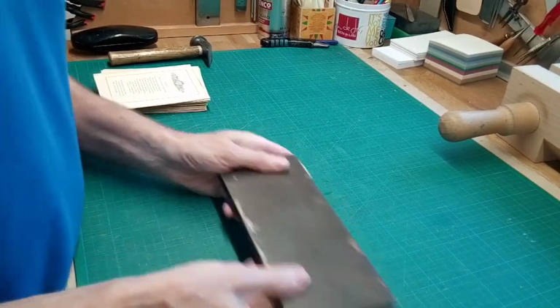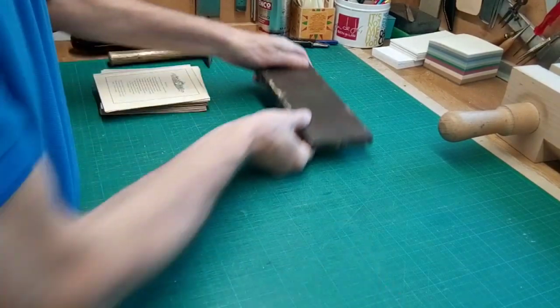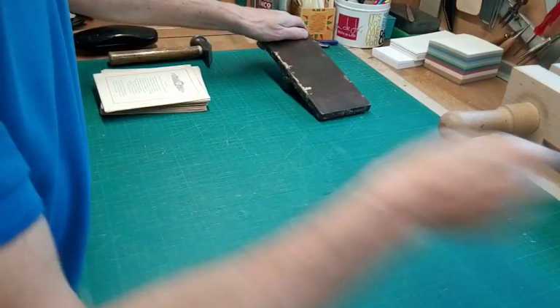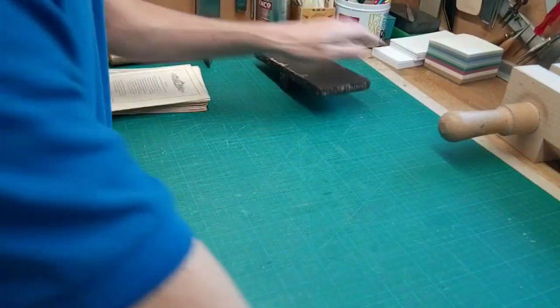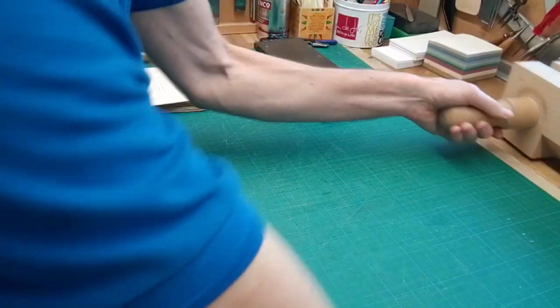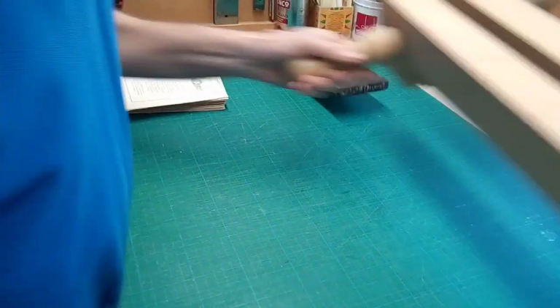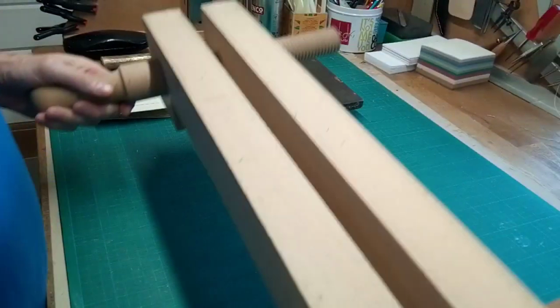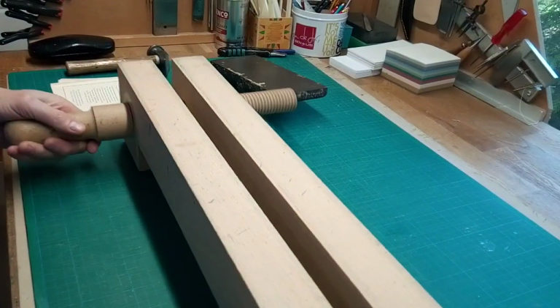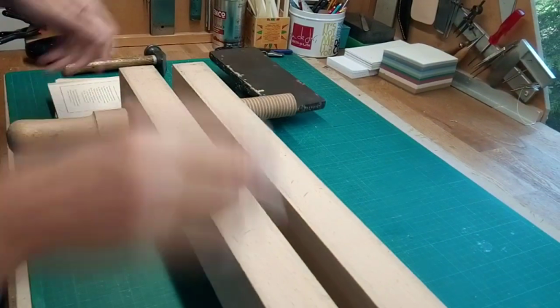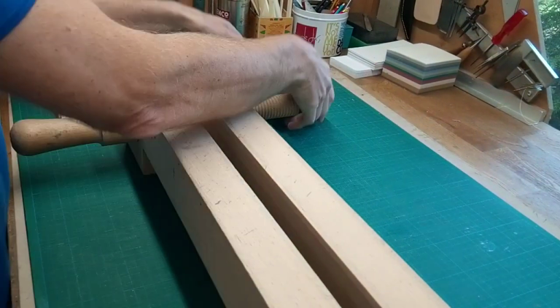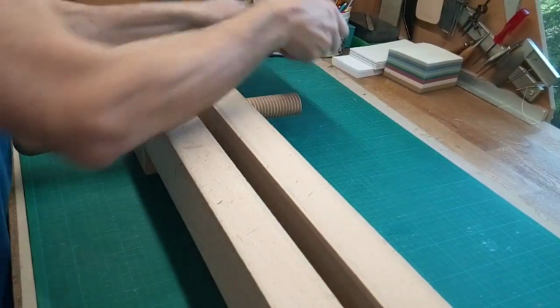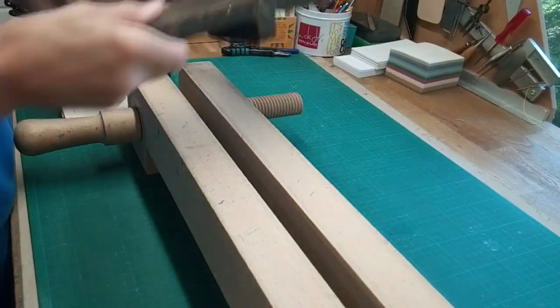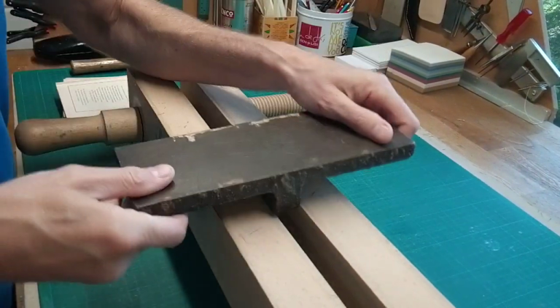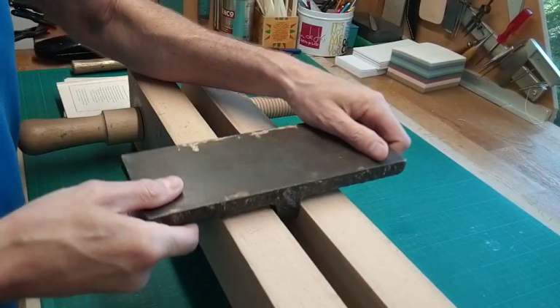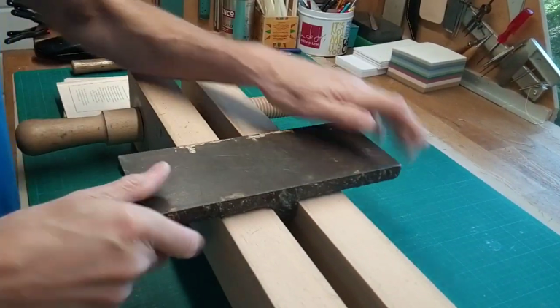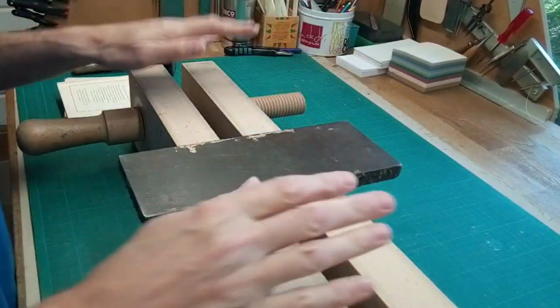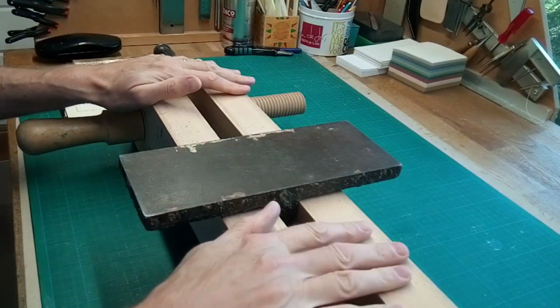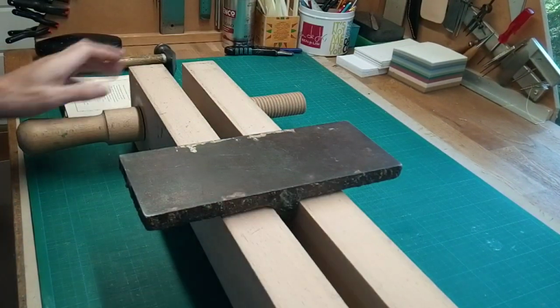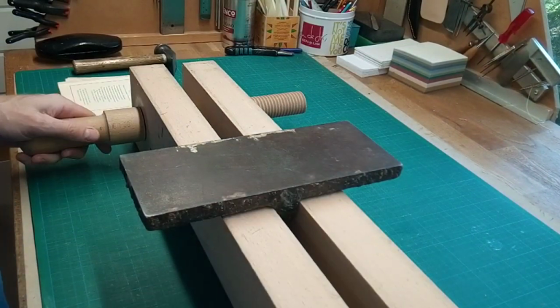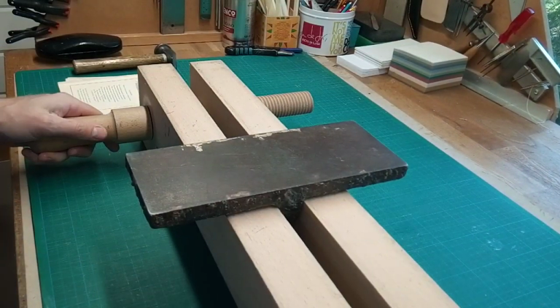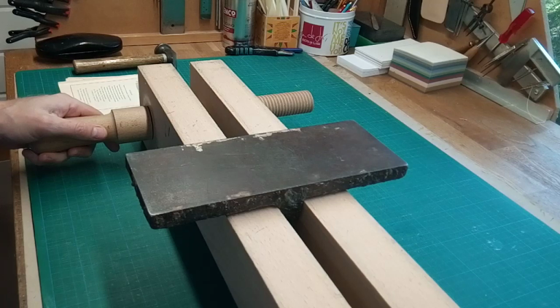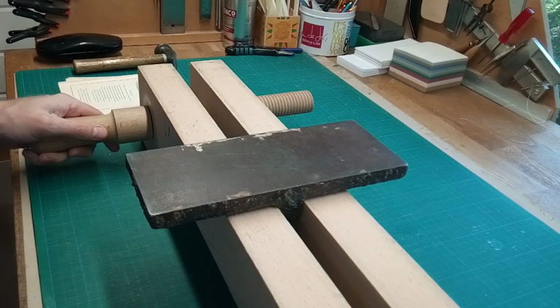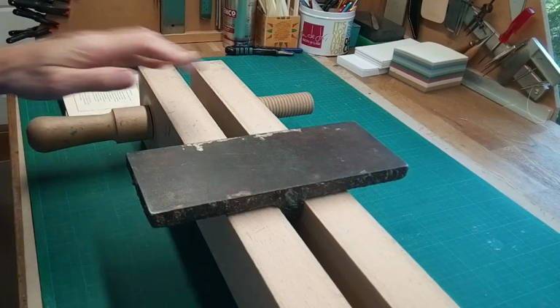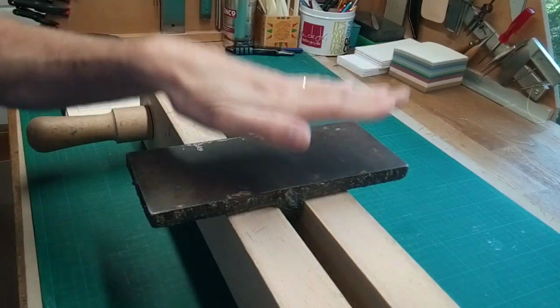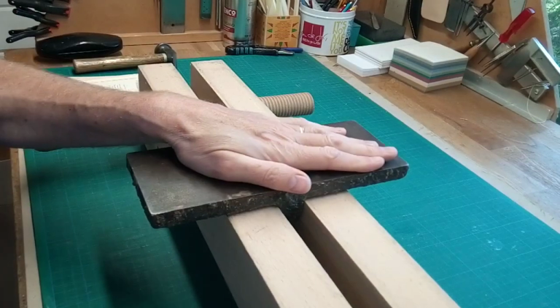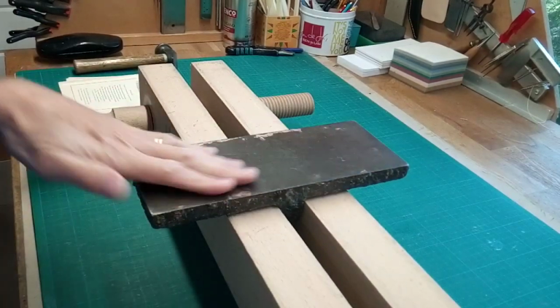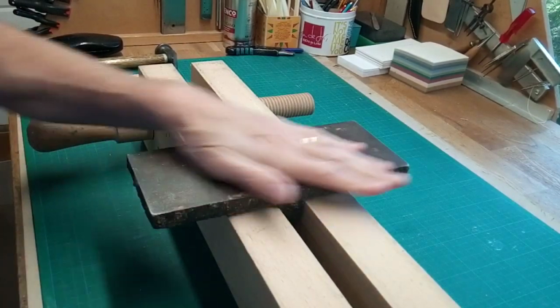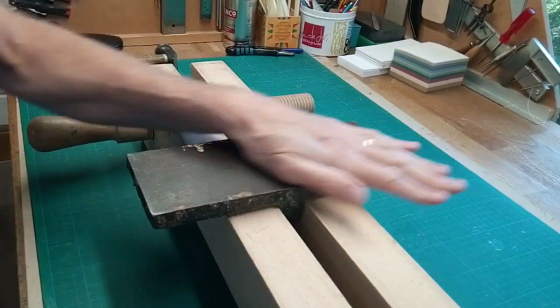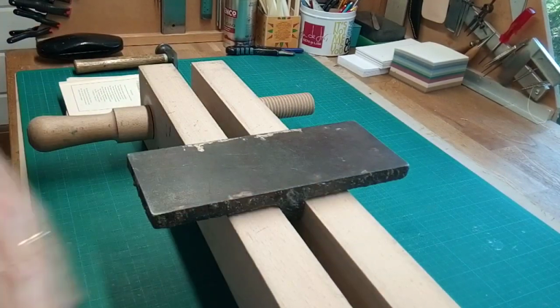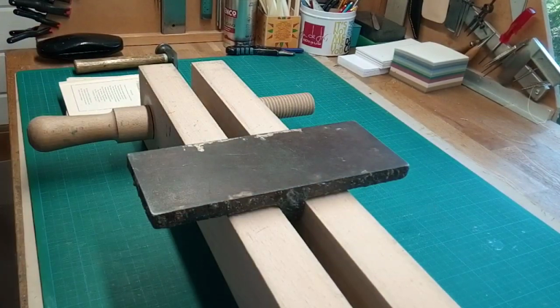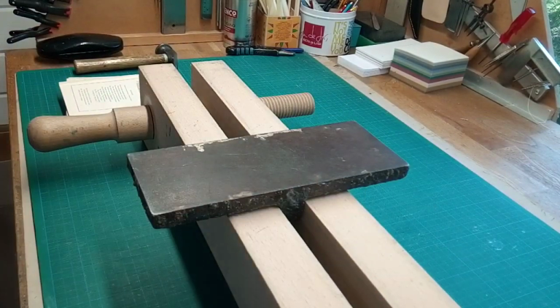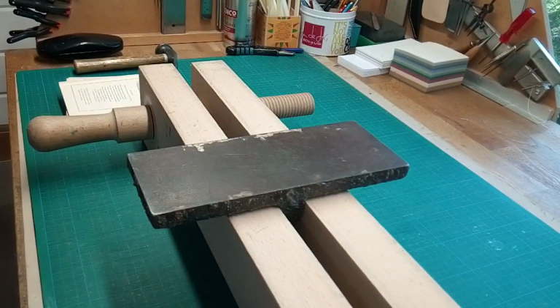The way they're used is in a press — a strong finishing press or a laying press — and they're used this way up, so you've got a nice flat solid metal surface.